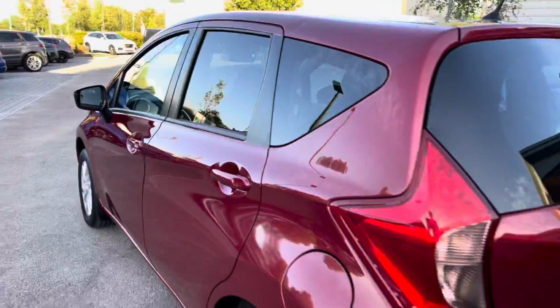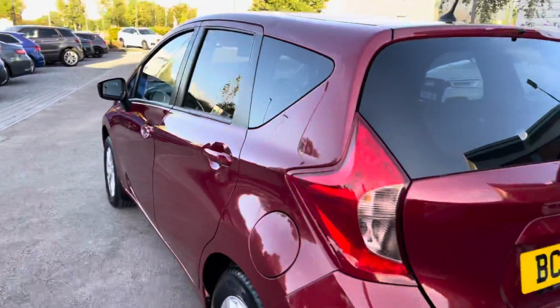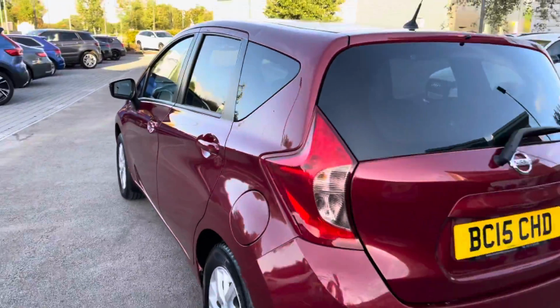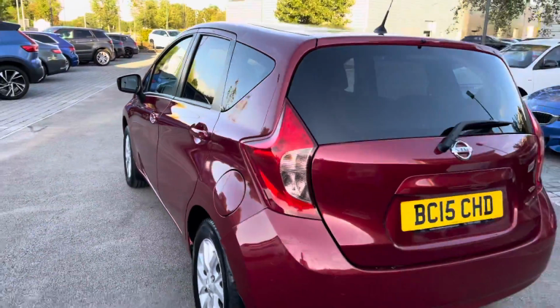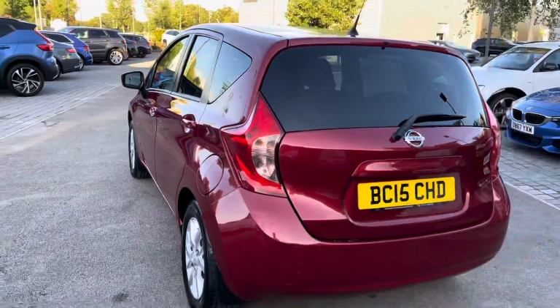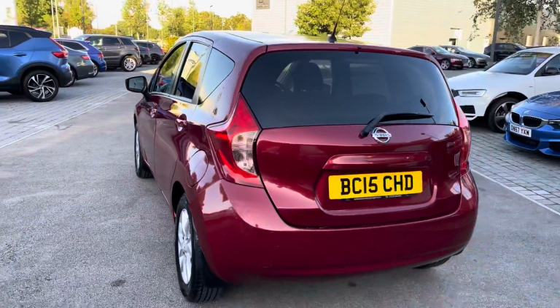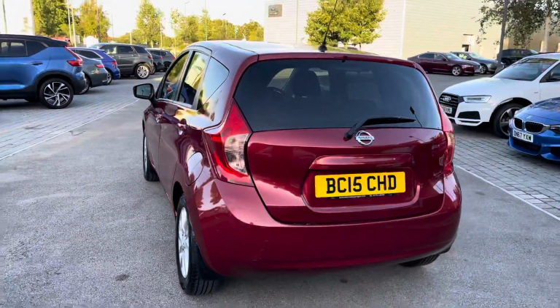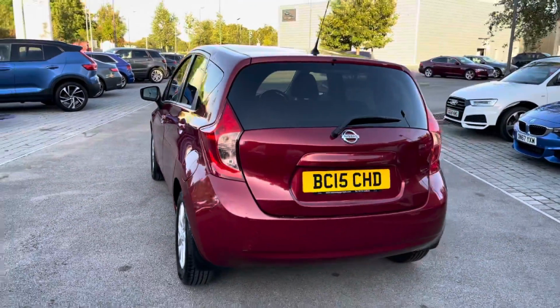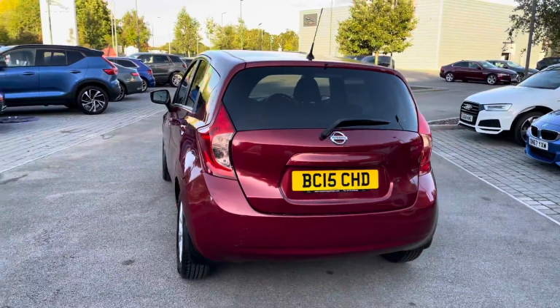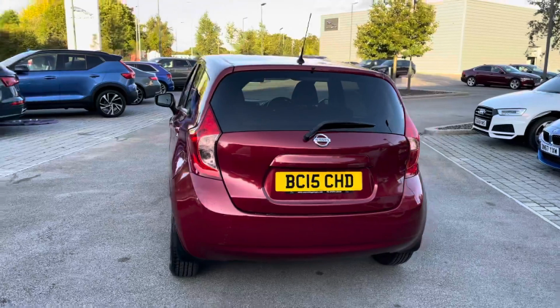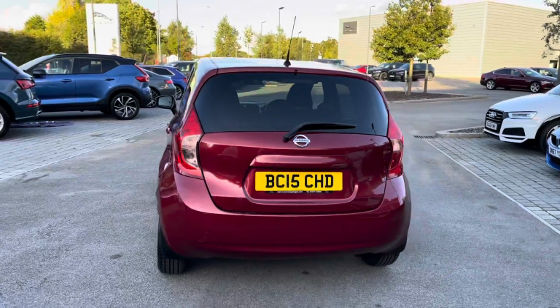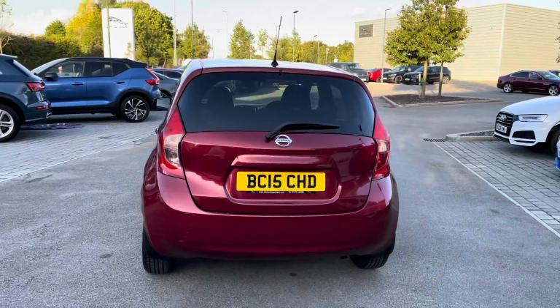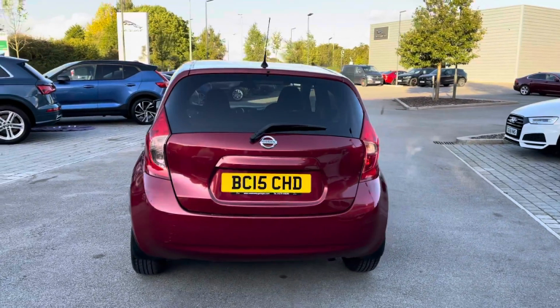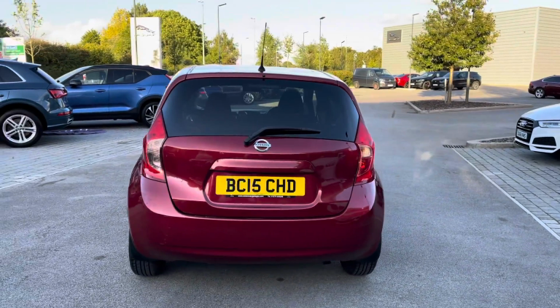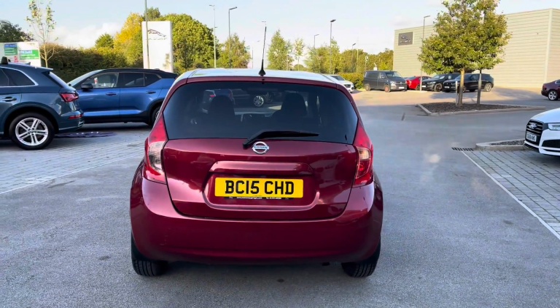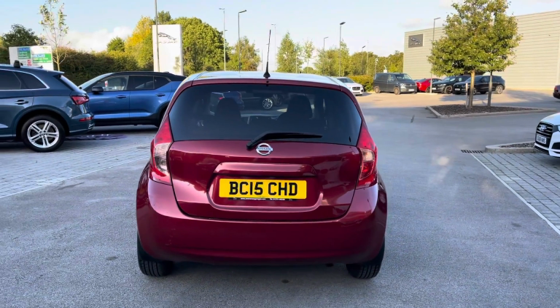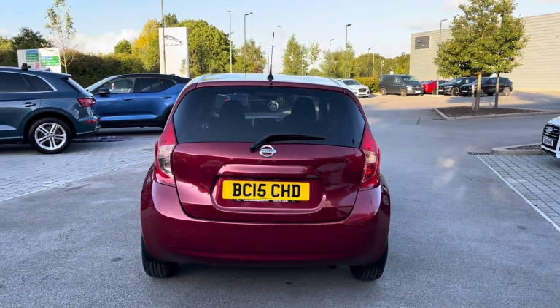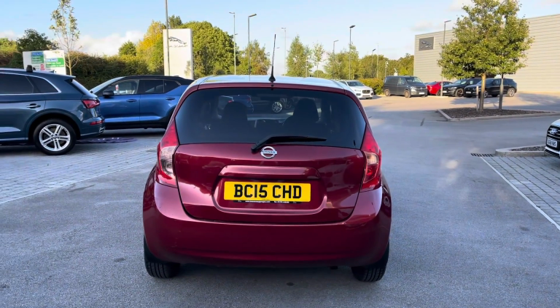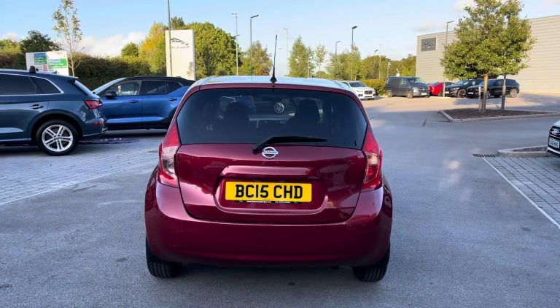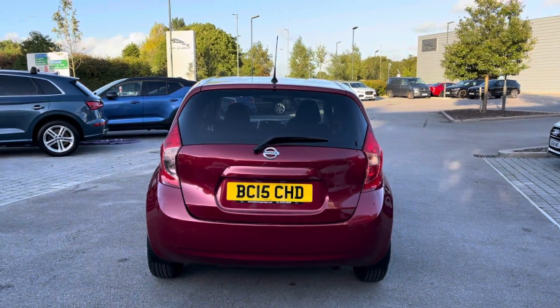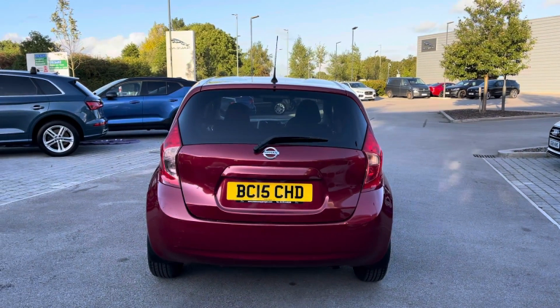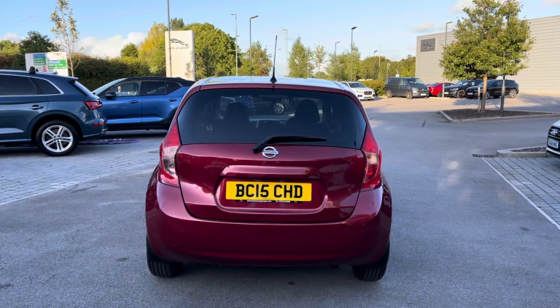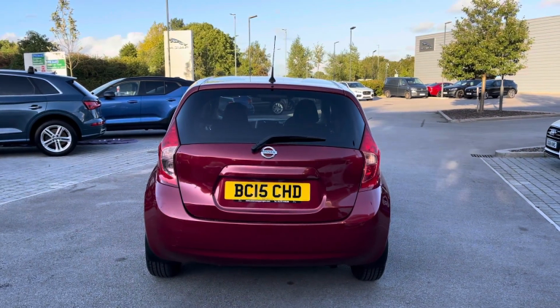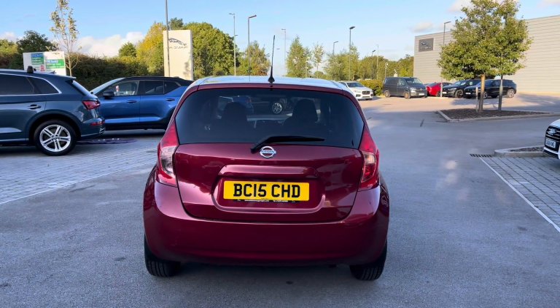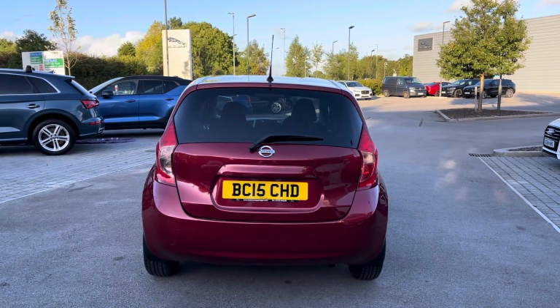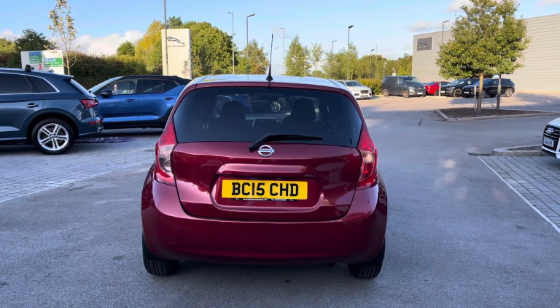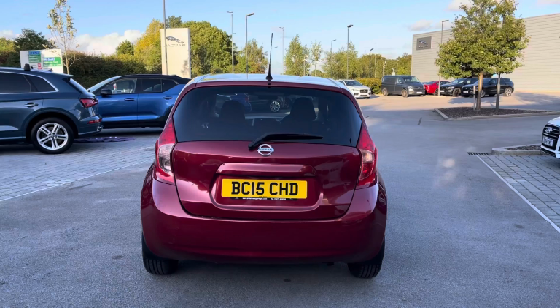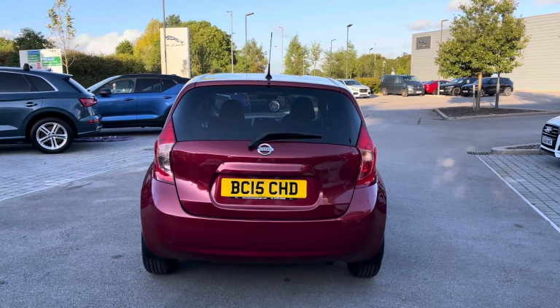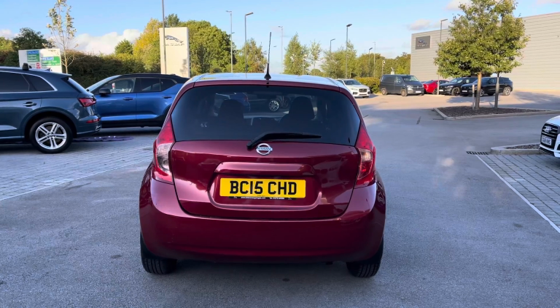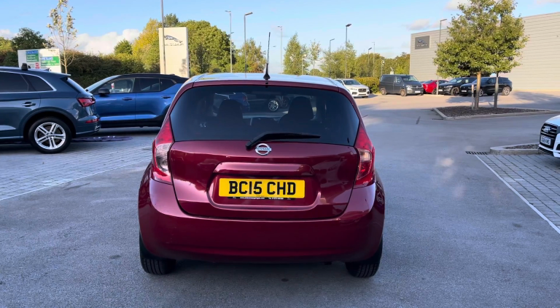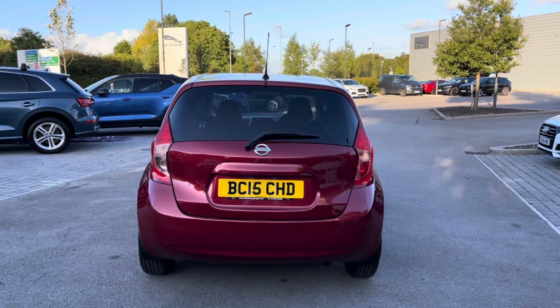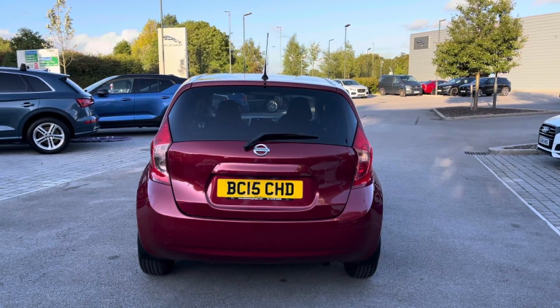Progressing towards the rear of the vehicle now, and you are presented with continued rear privacy glass, along with relevant Nissan model badging and a lower body-coloured bumper, adding to the overall design.